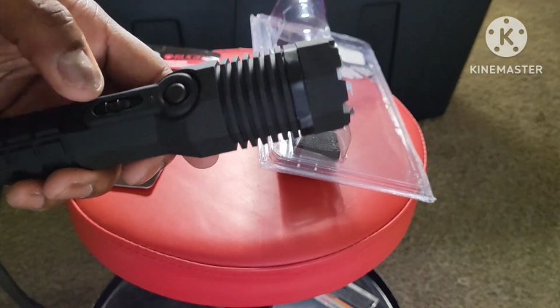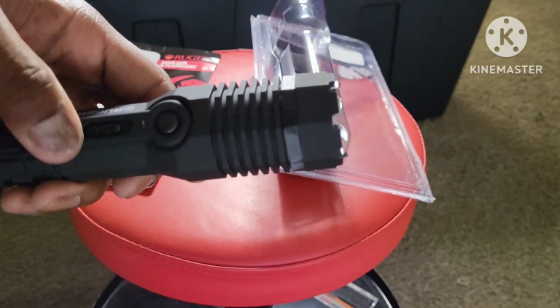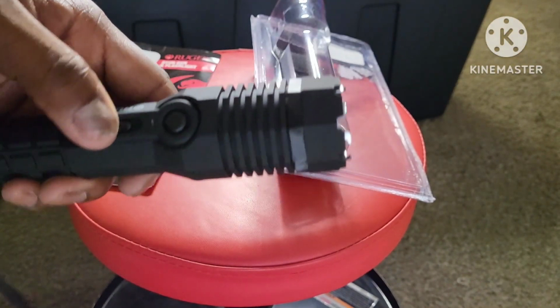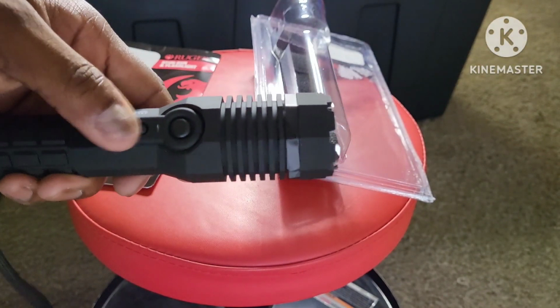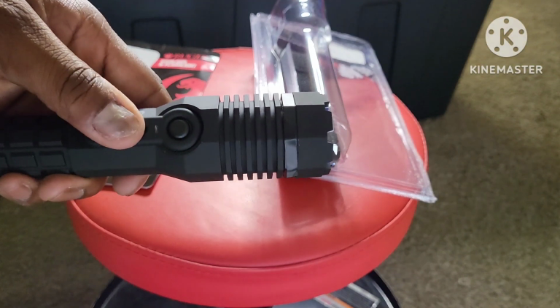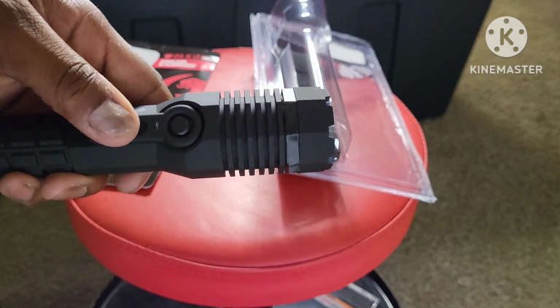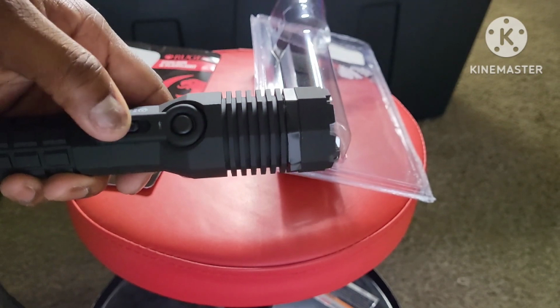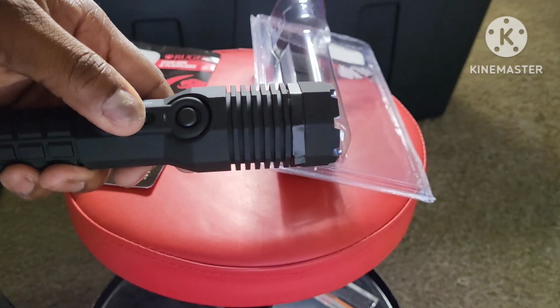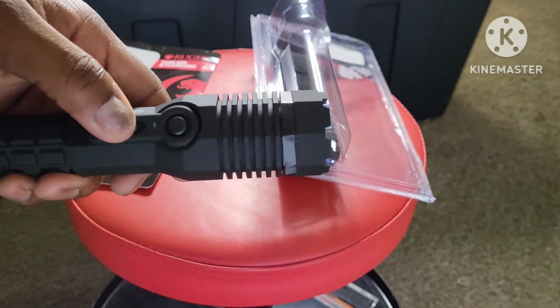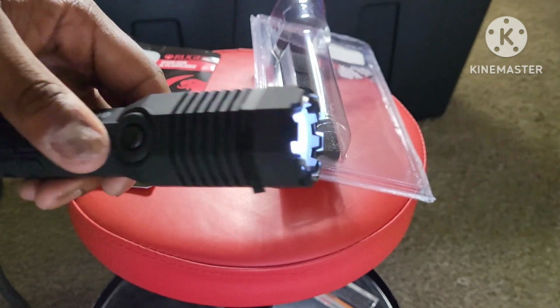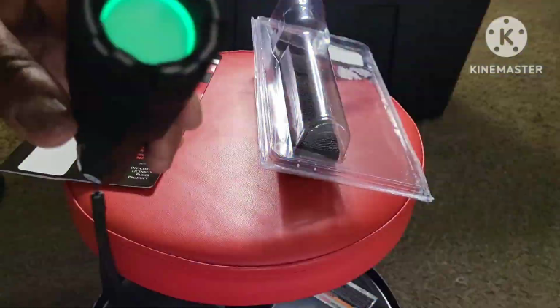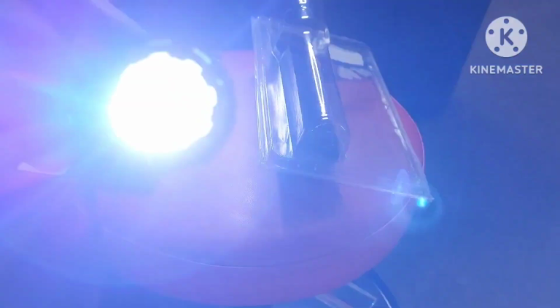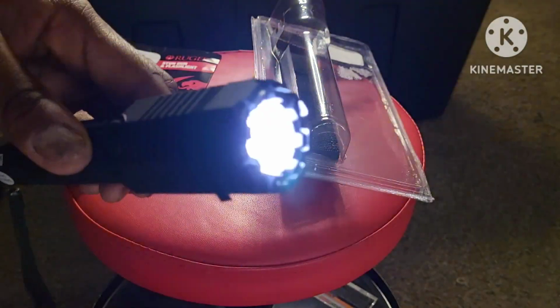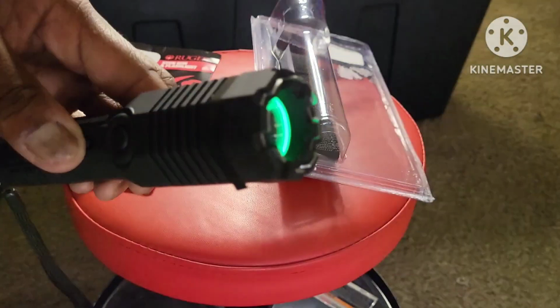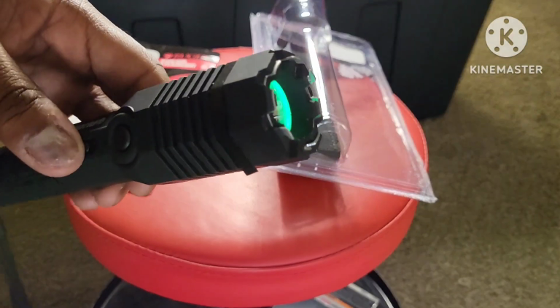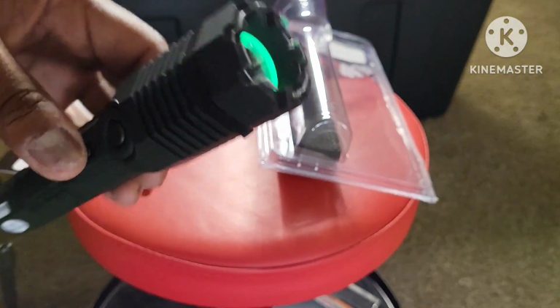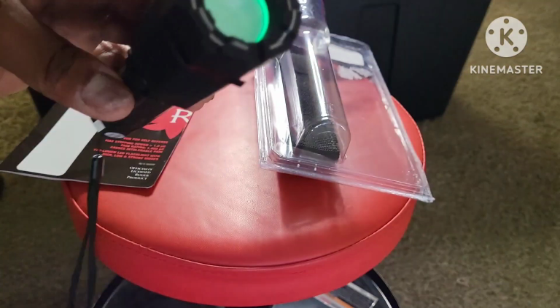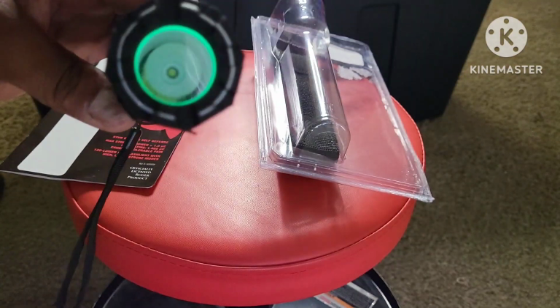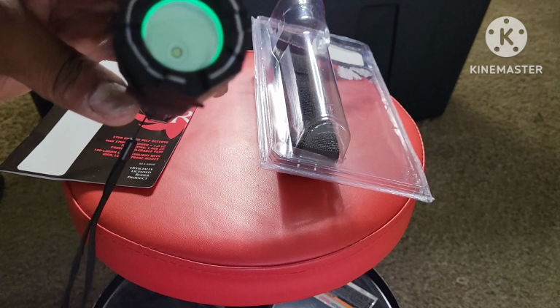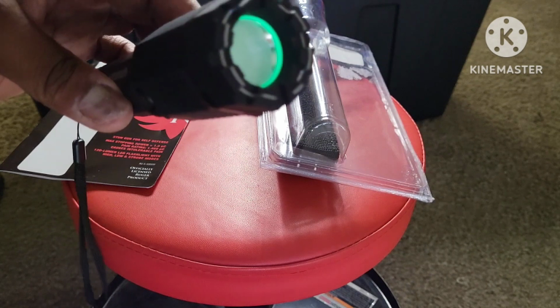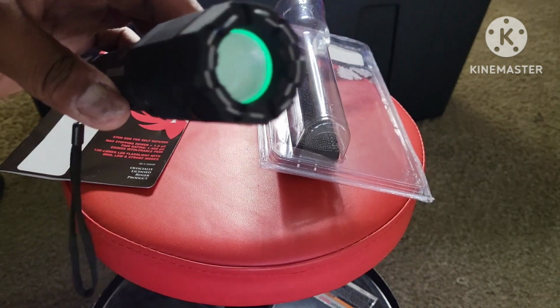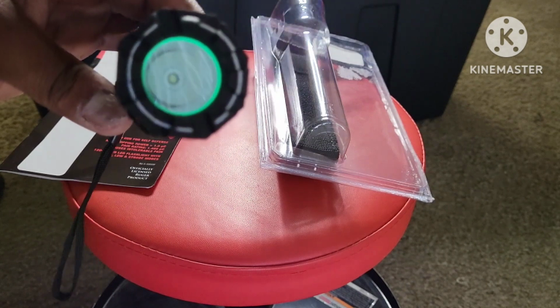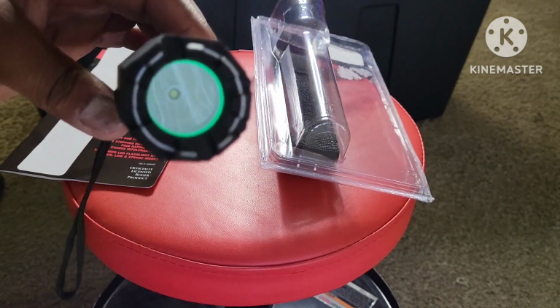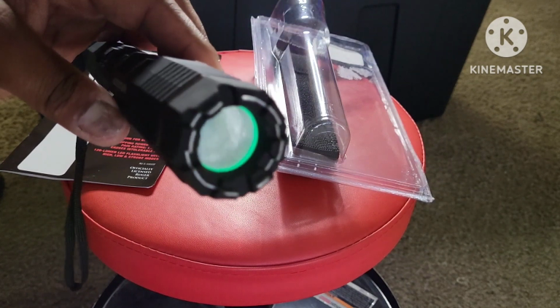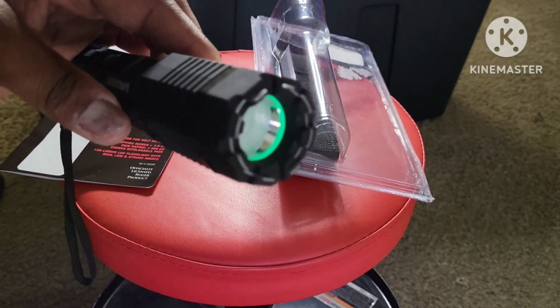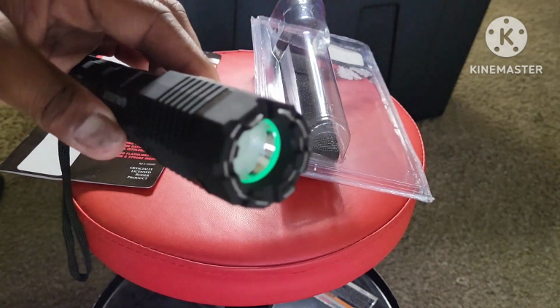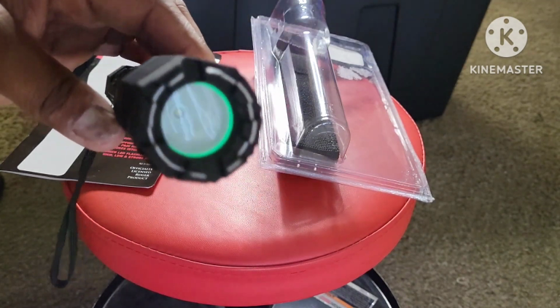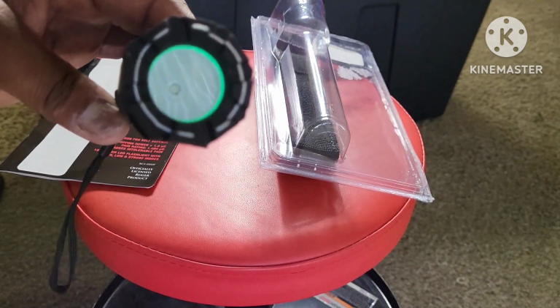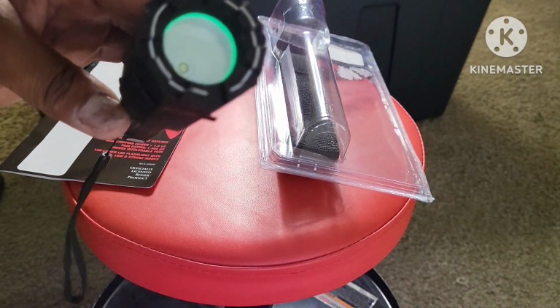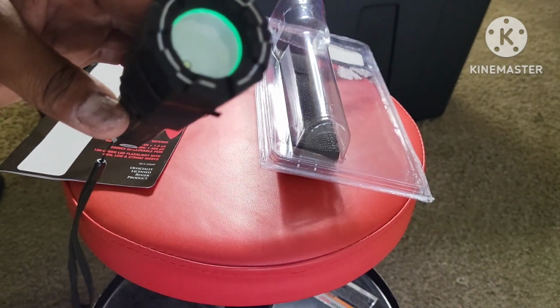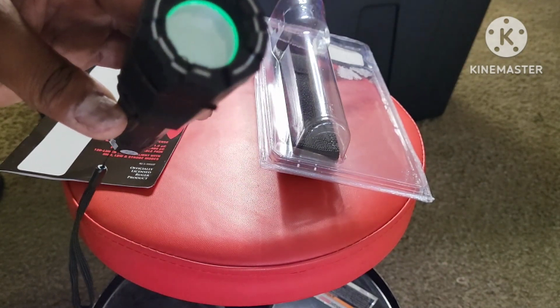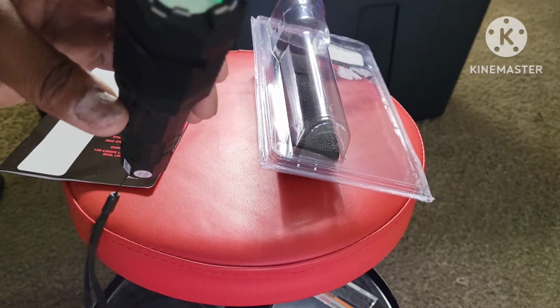The flash is kind of weak, to be honest, but the strobe definitely adds a nice touch. And as you can see, it glows in the dark, so if you're using it at night, you can see it.